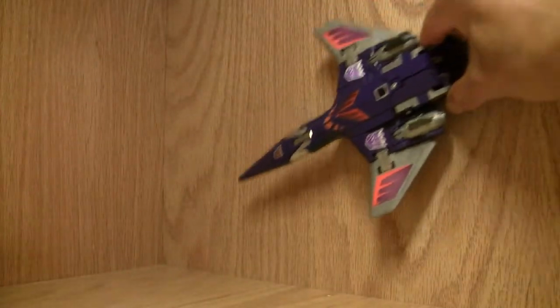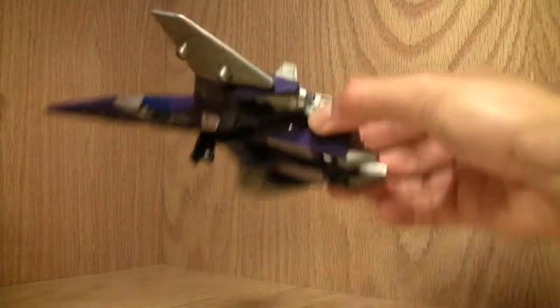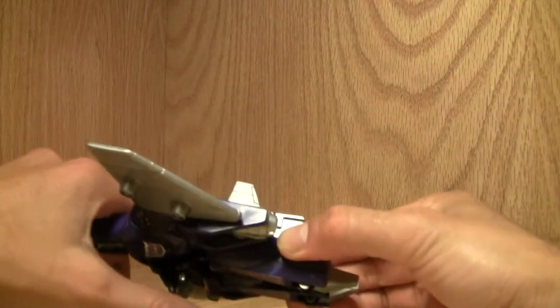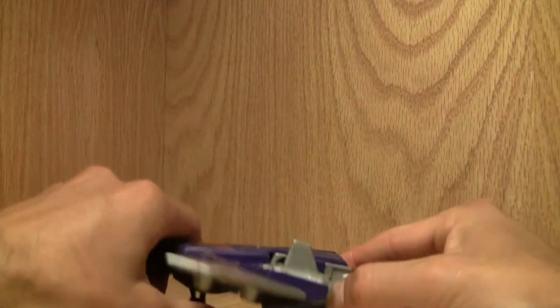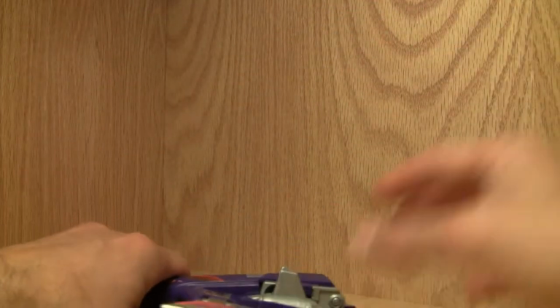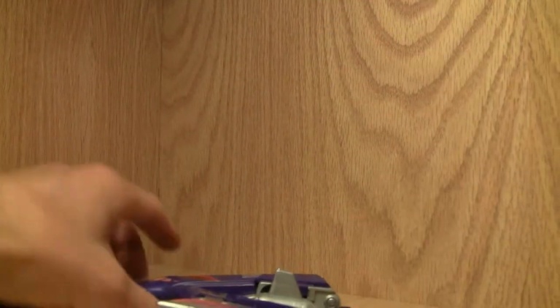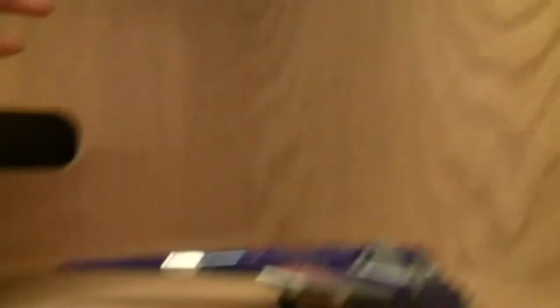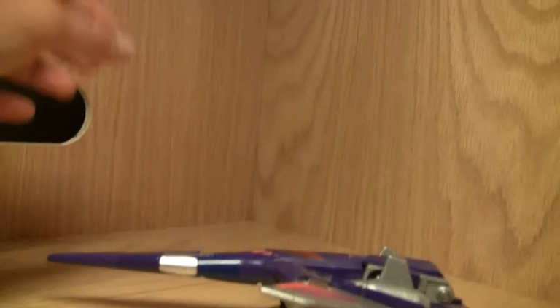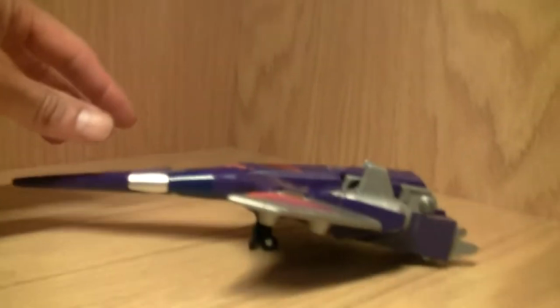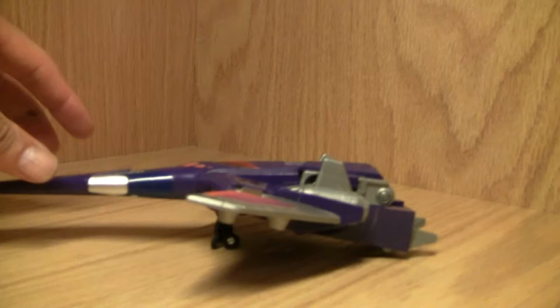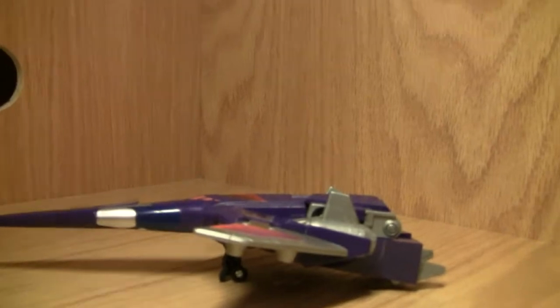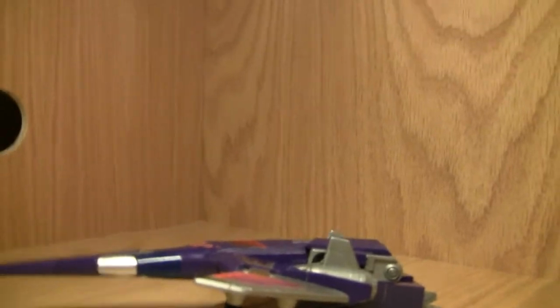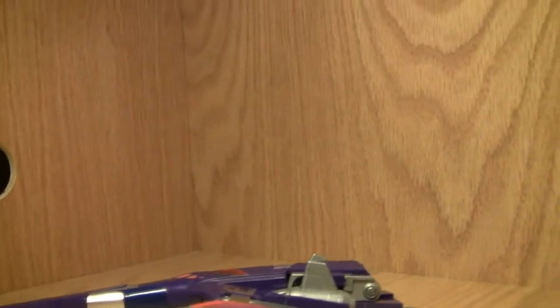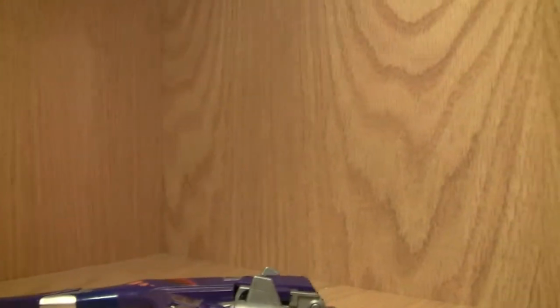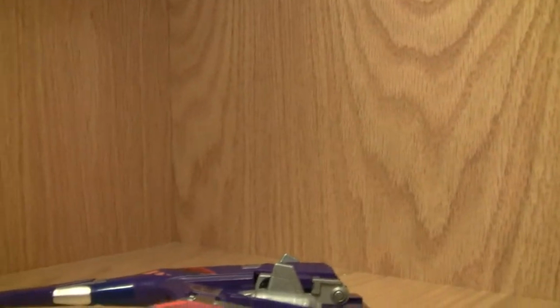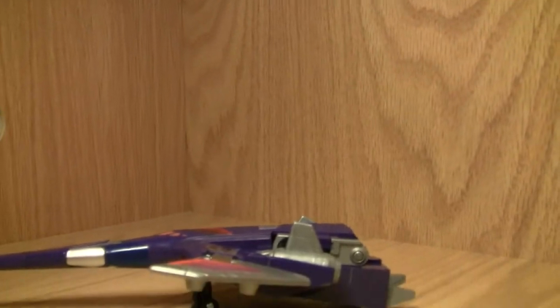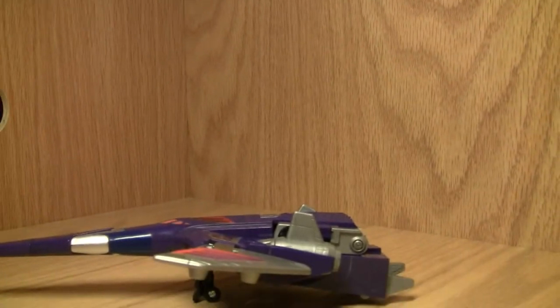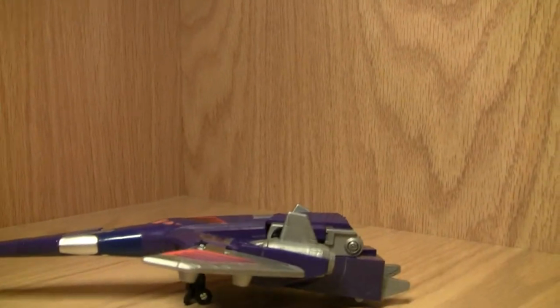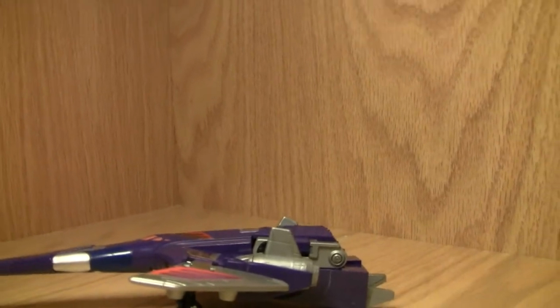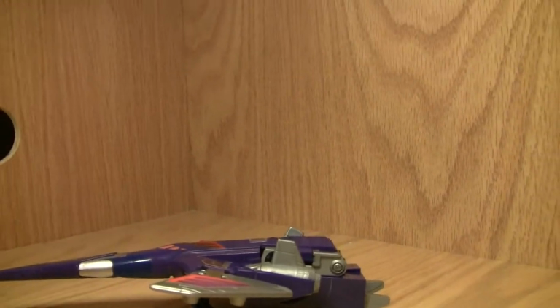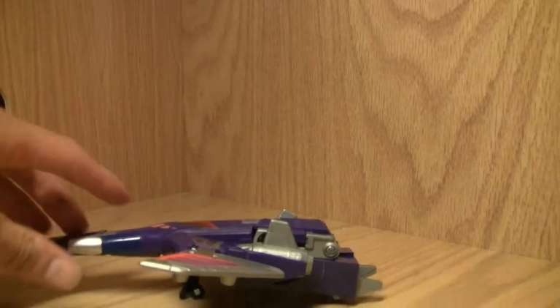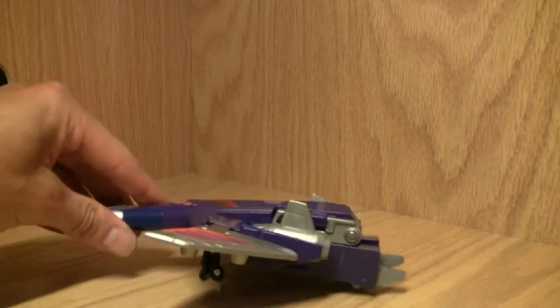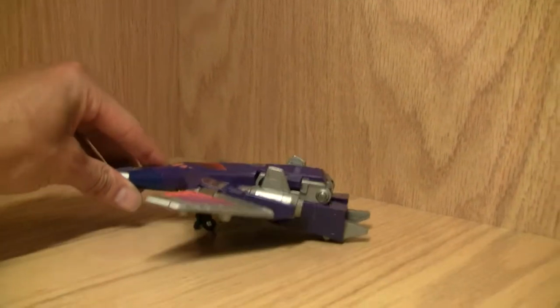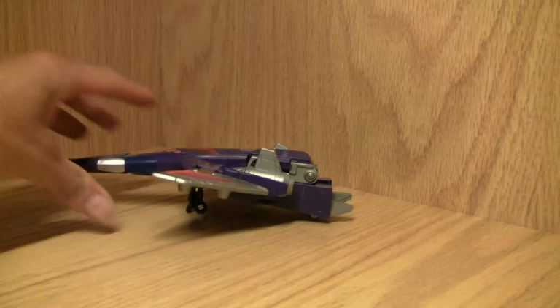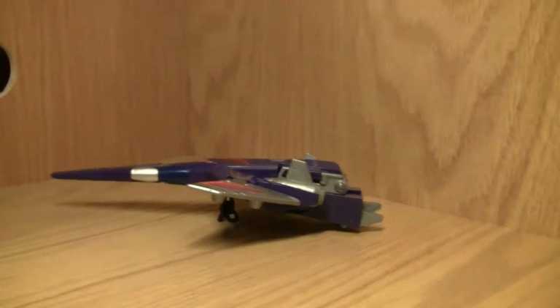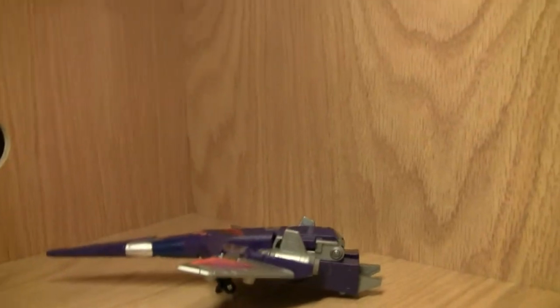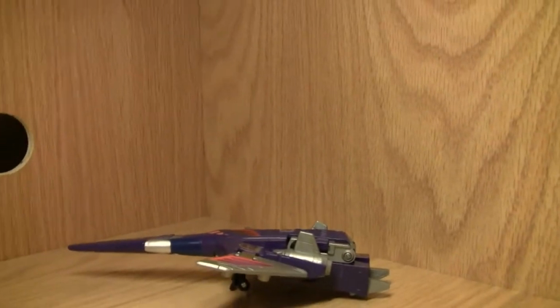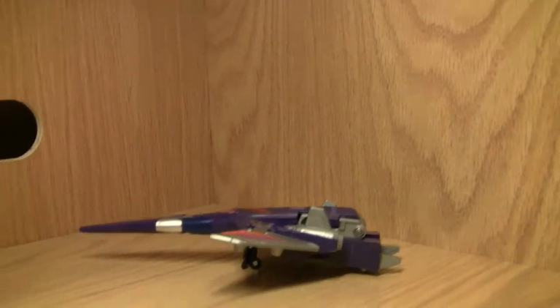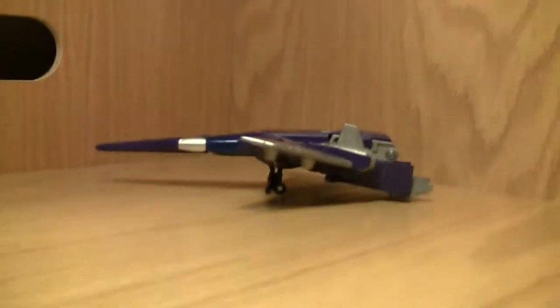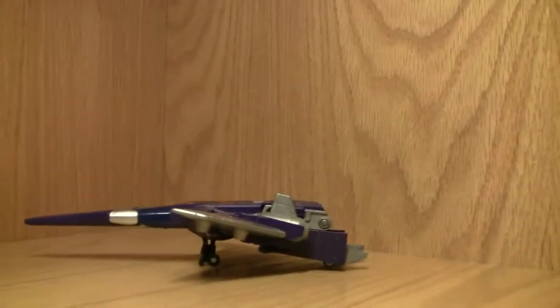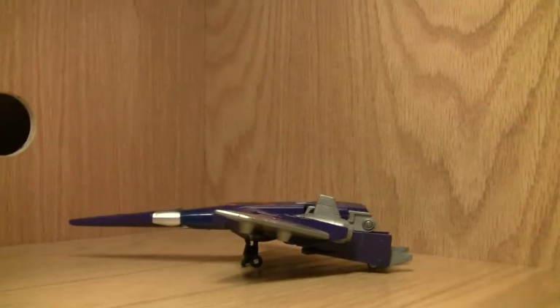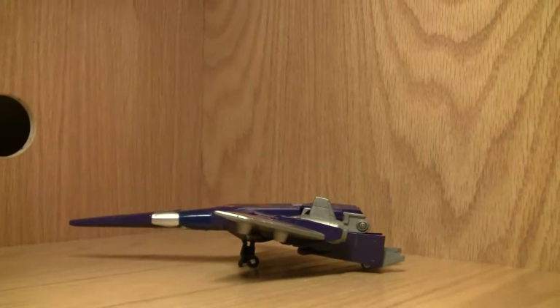It rolls around okay — like it's taking off or something. It's a cool jet. Excuse me for my camera work; it ain't the greatest.